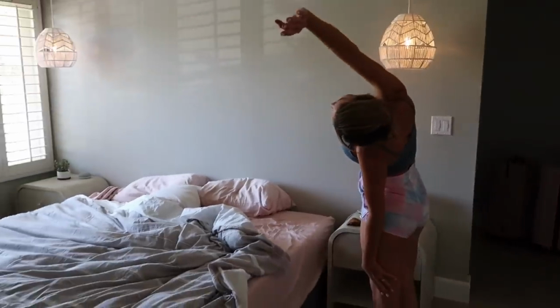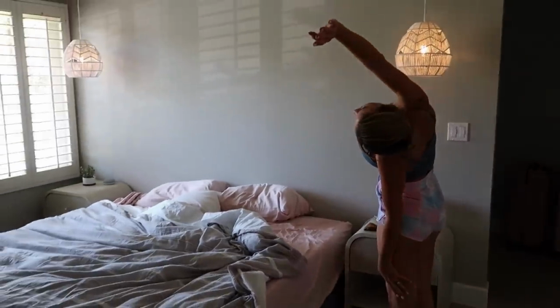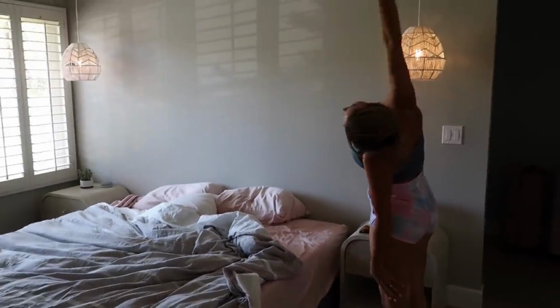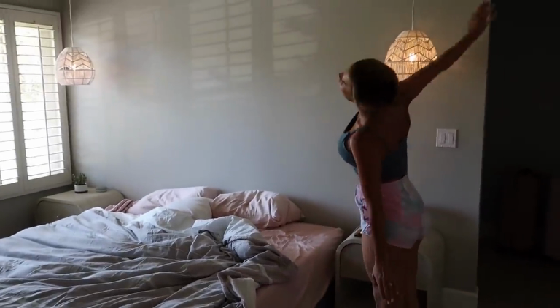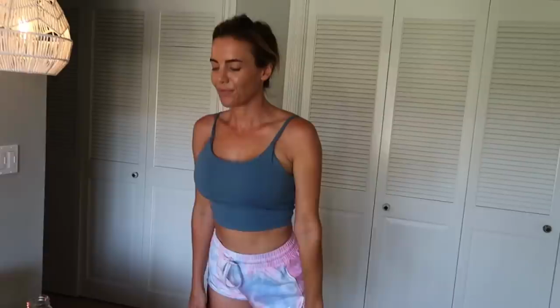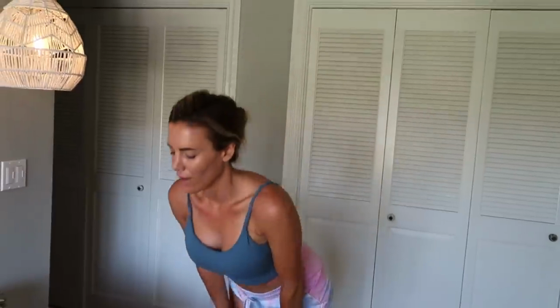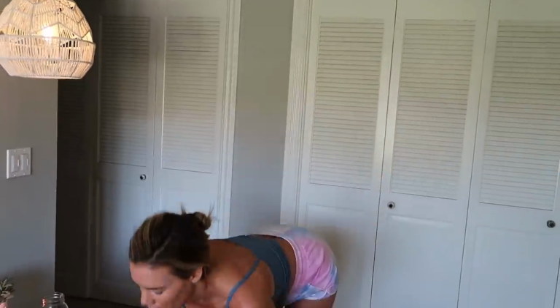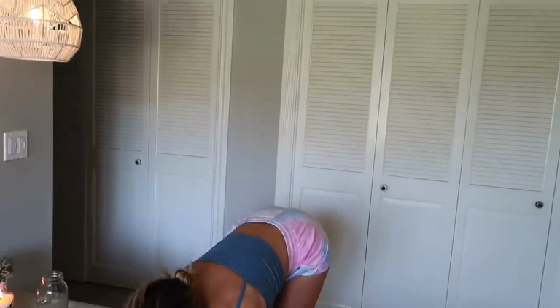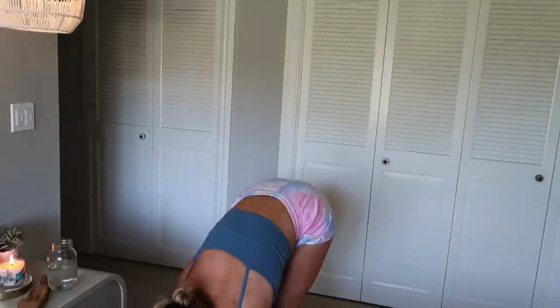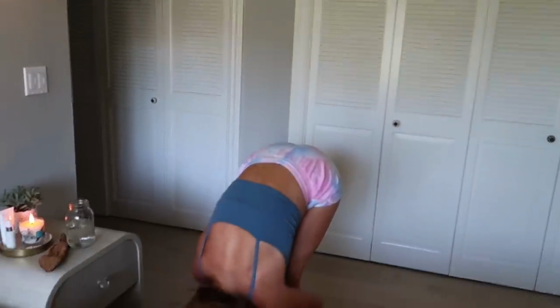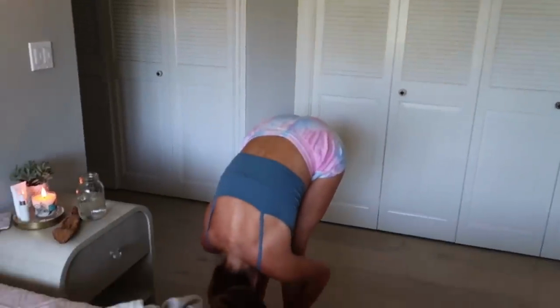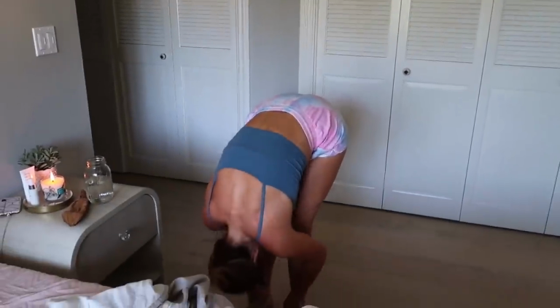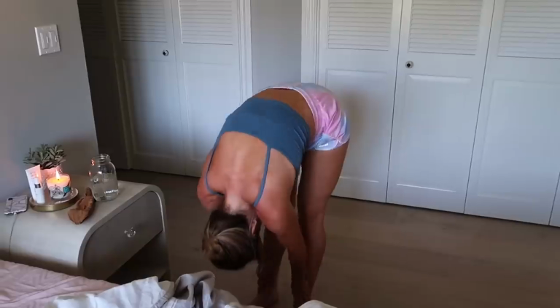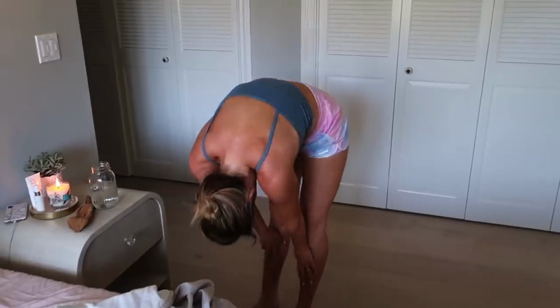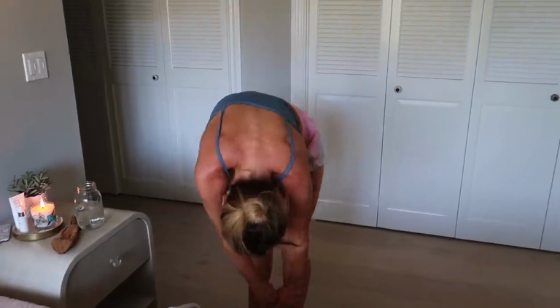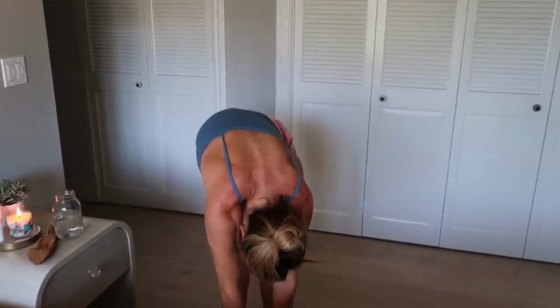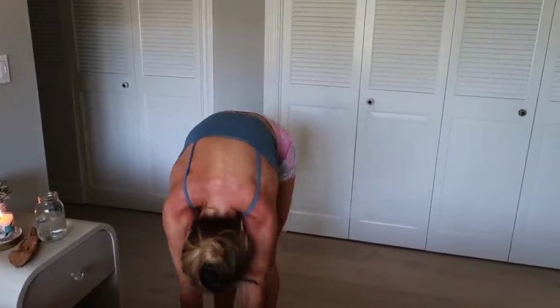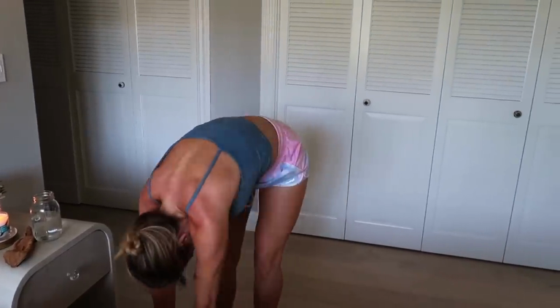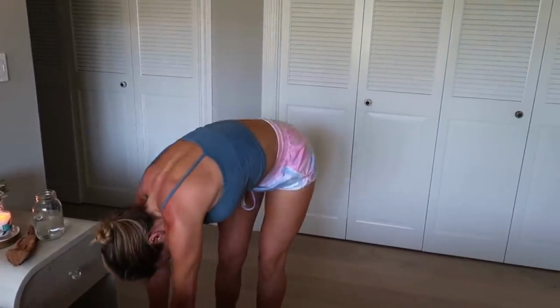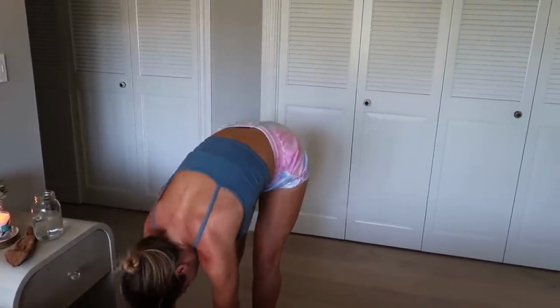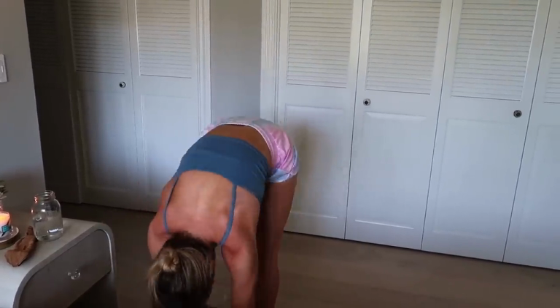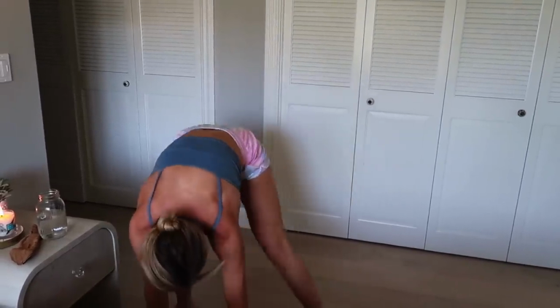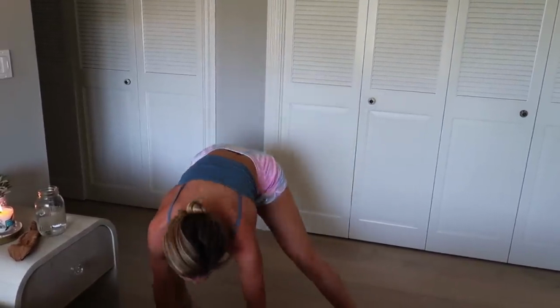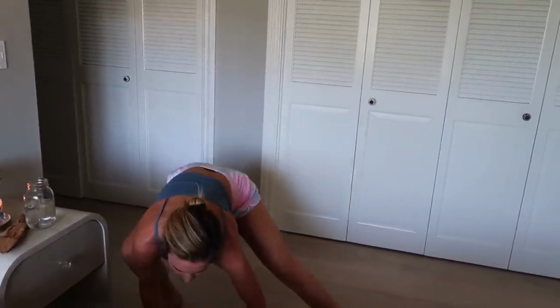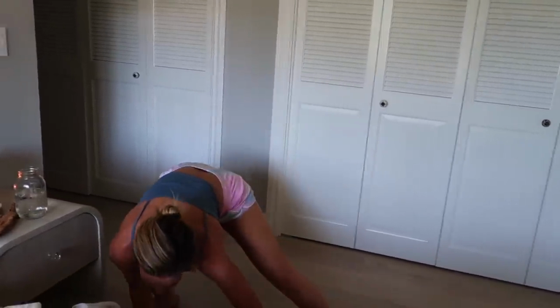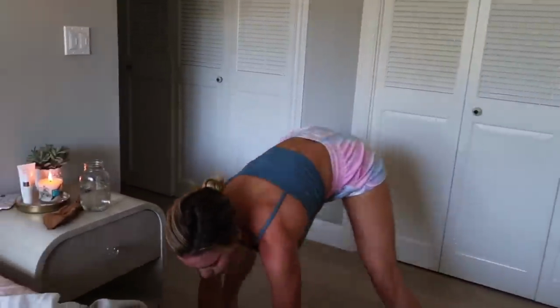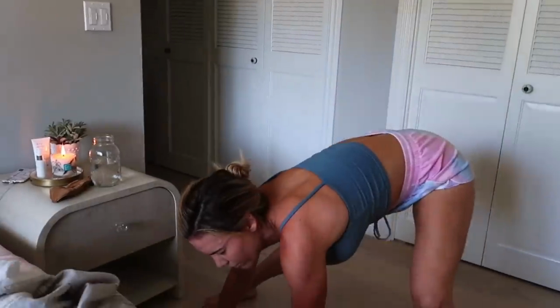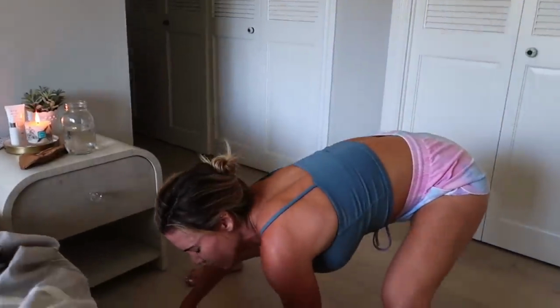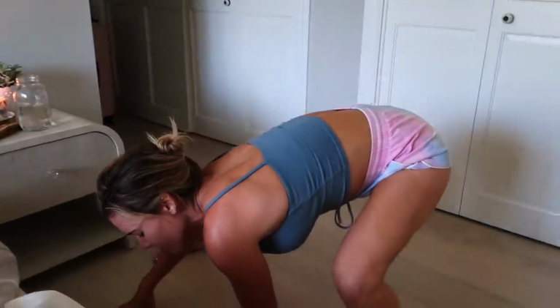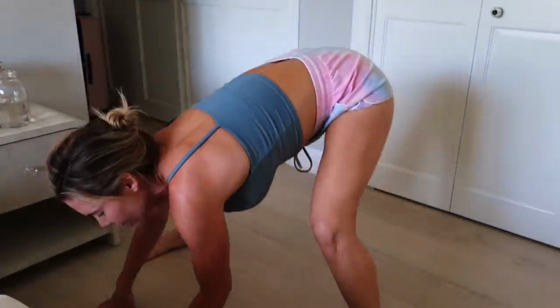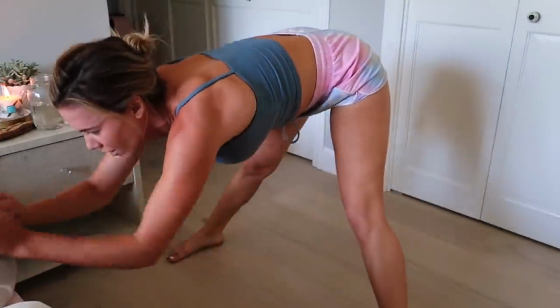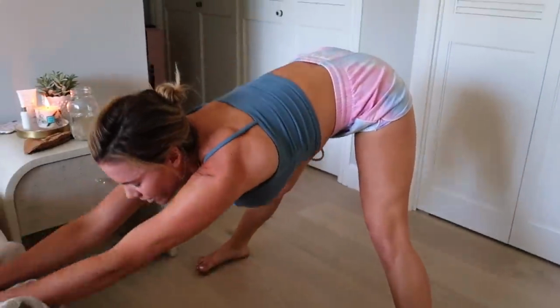Then I'll do some stretches after I open up the blinds a bit. I have an old neck injury and I just get really tight sometimes, so stretches in the morning help loosen everything up. I only spend like three to five minutes doing this, but it does make a big difference.